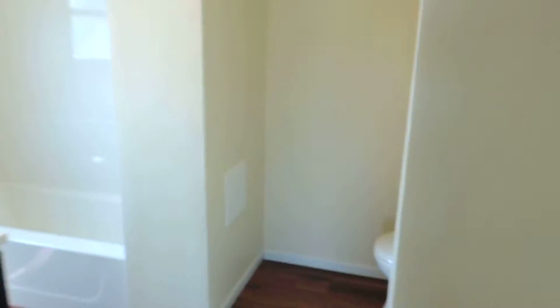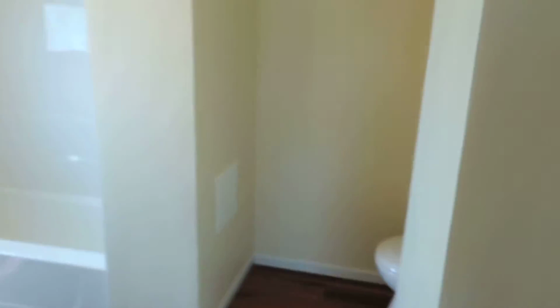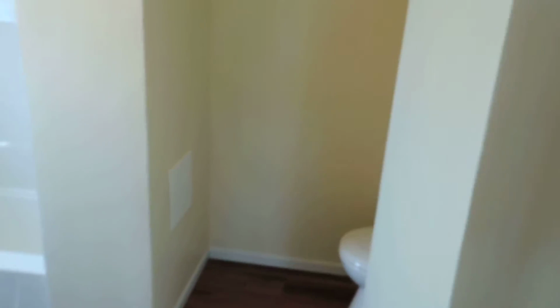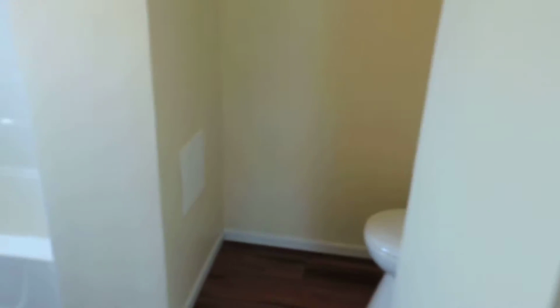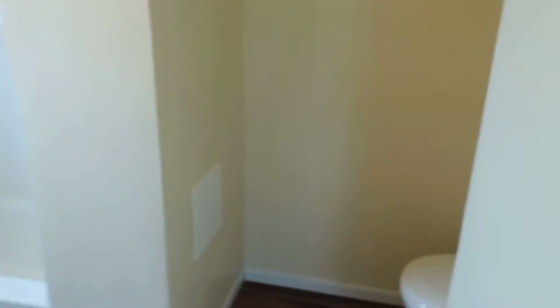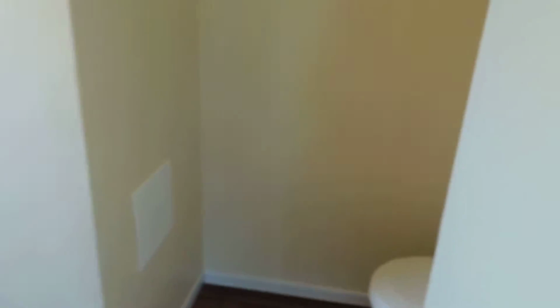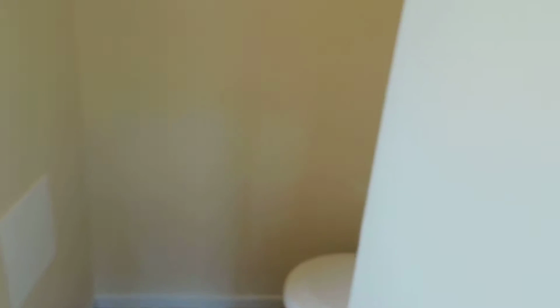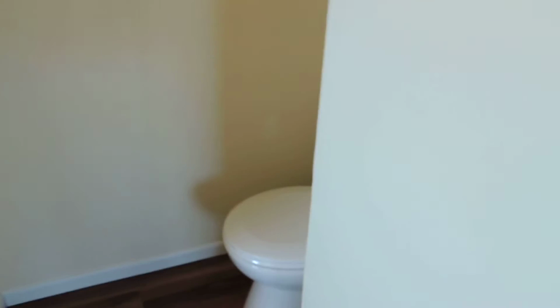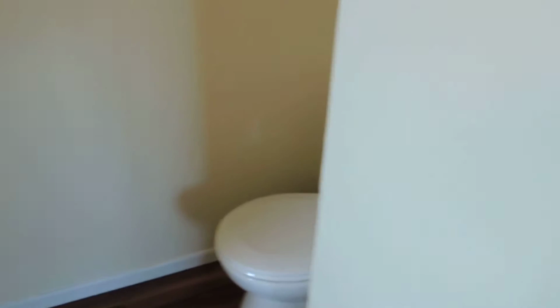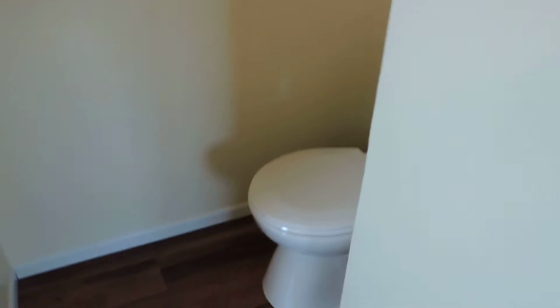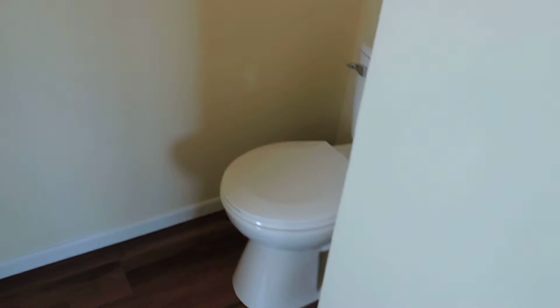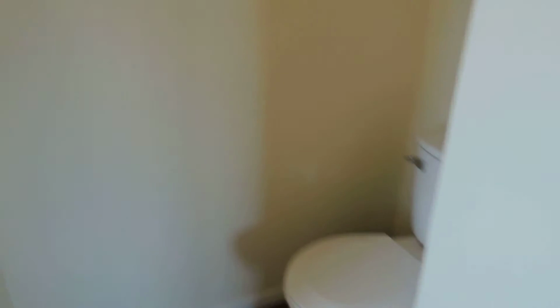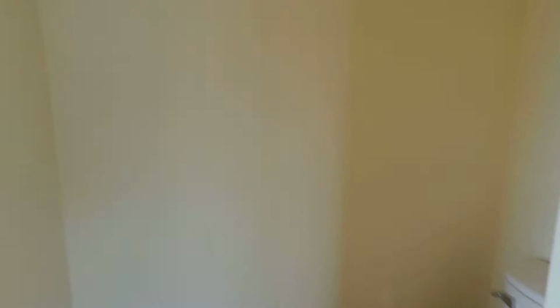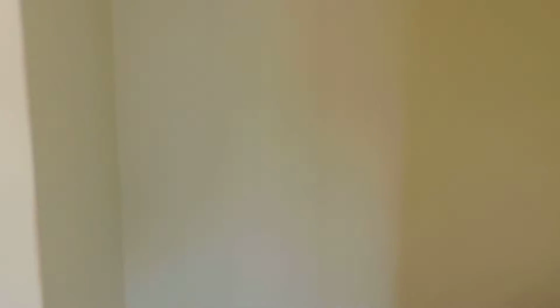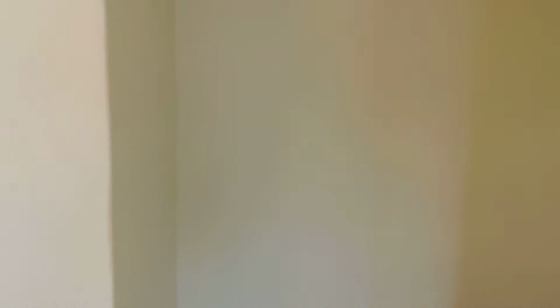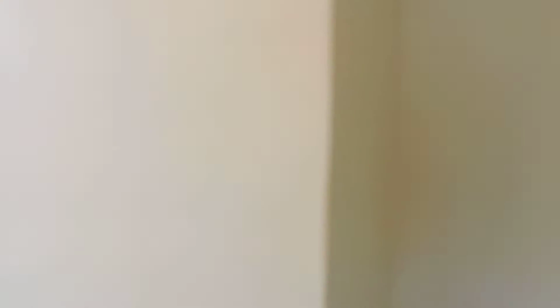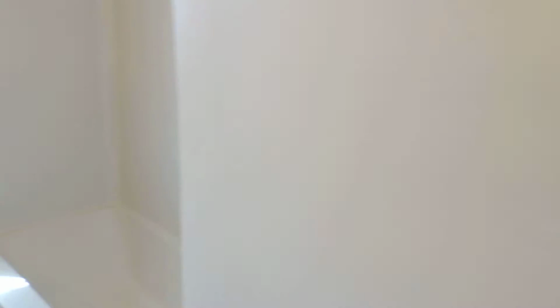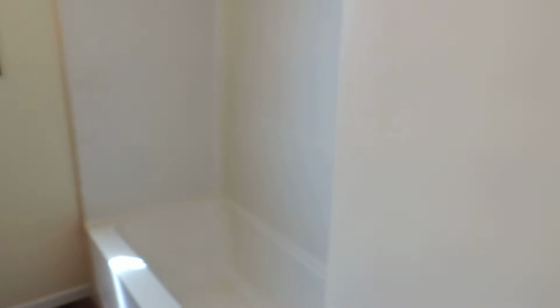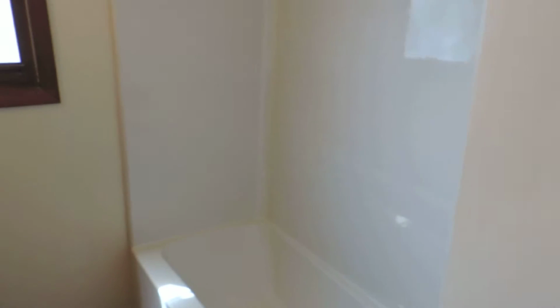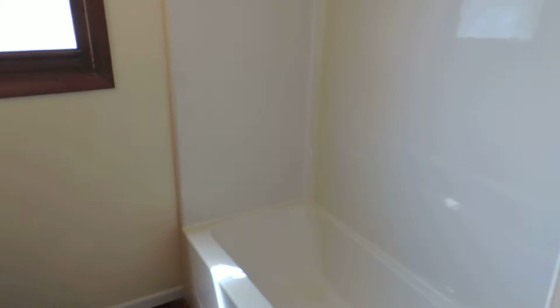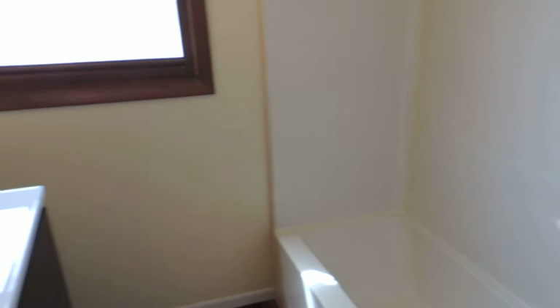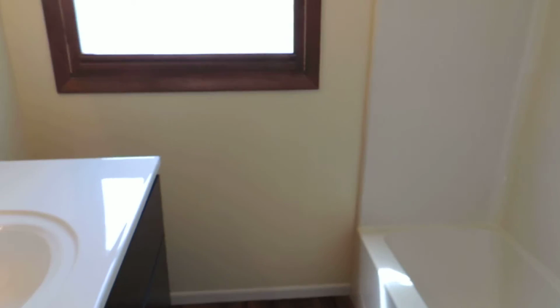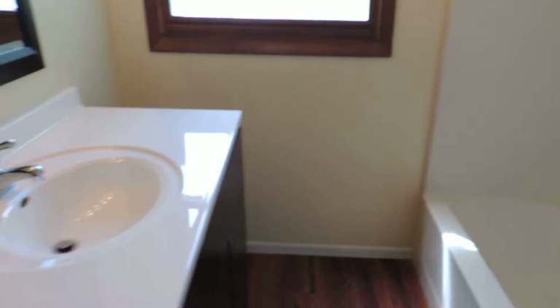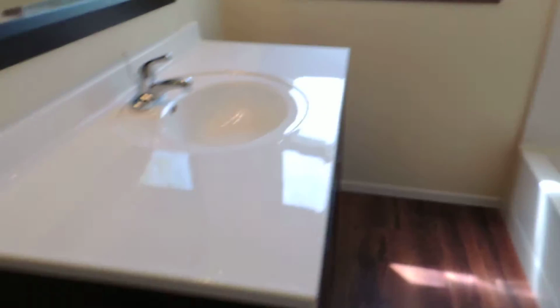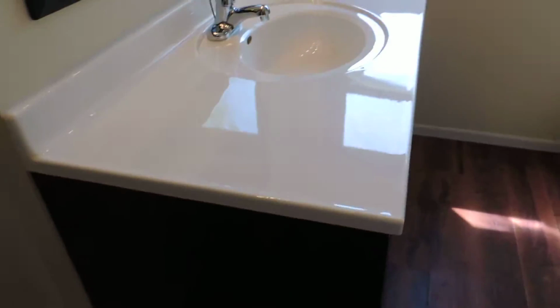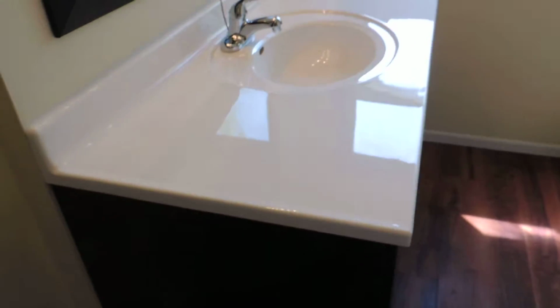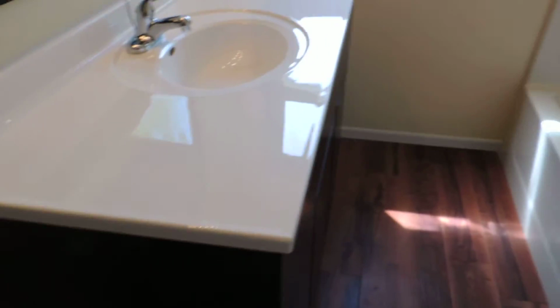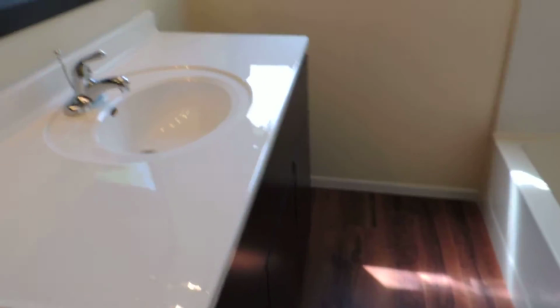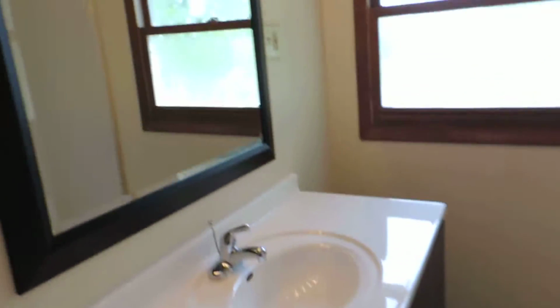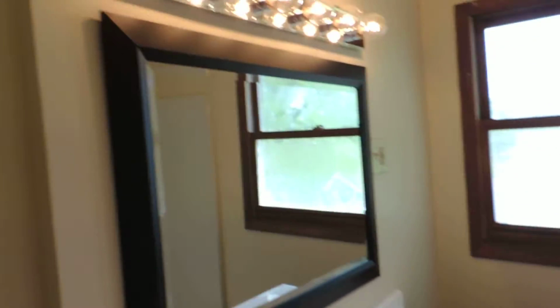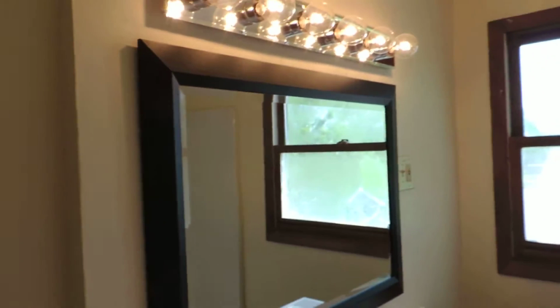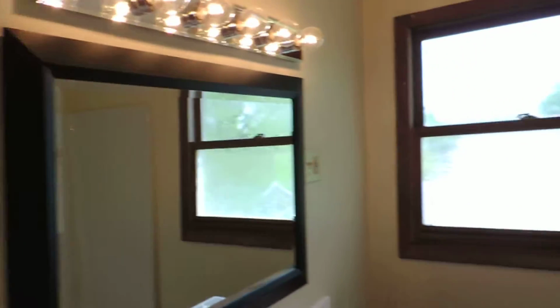The second bathroom. New vanity, mirrors, lights.